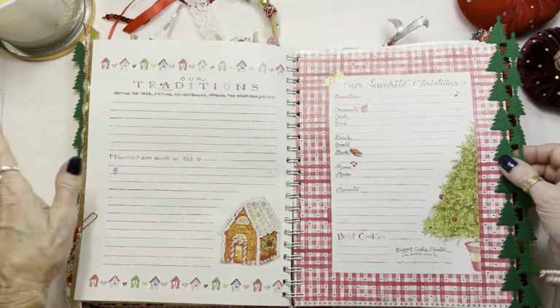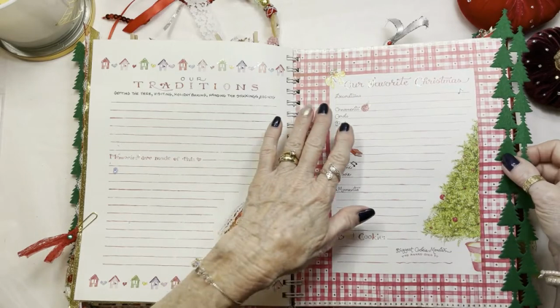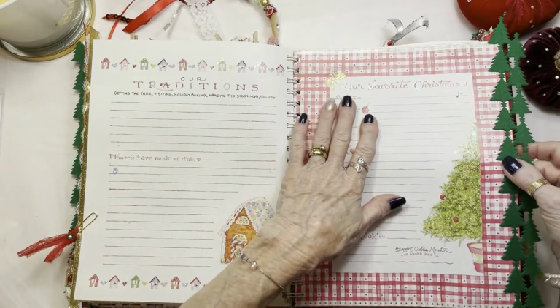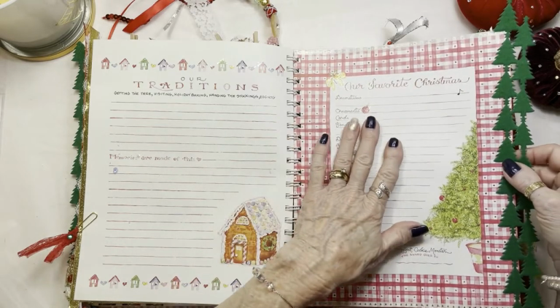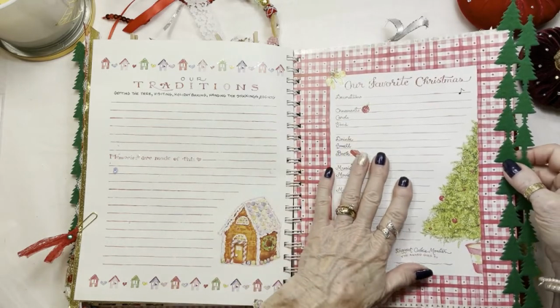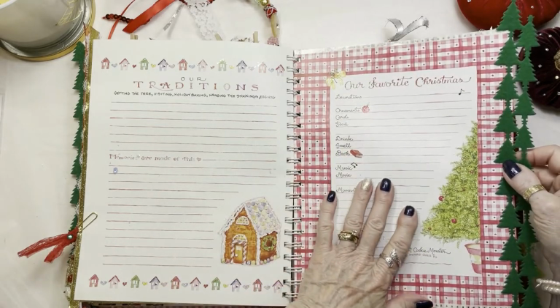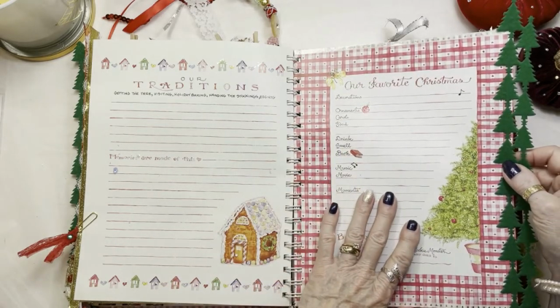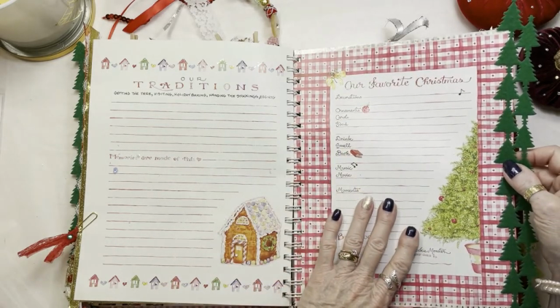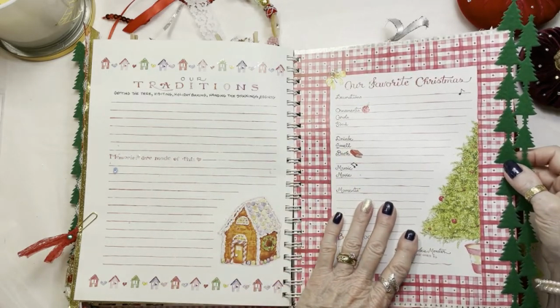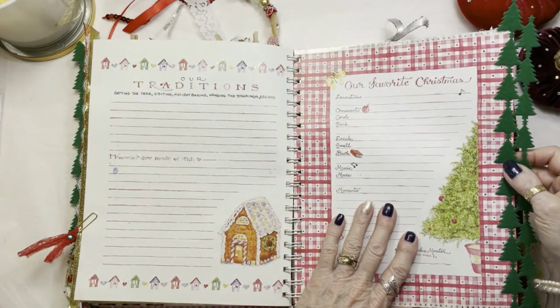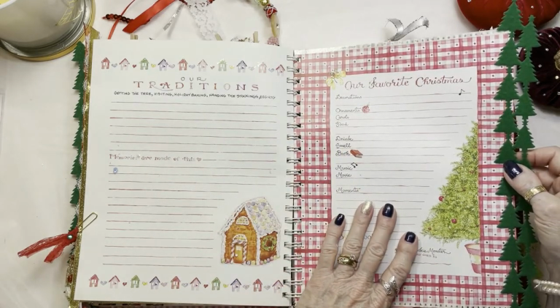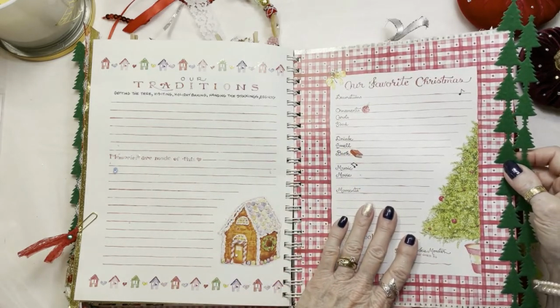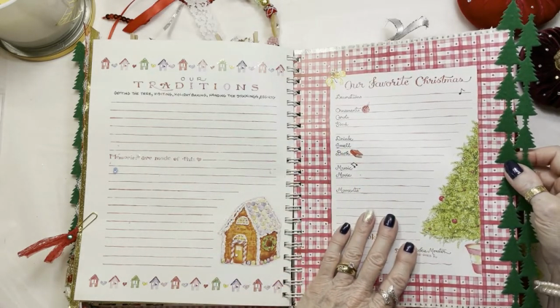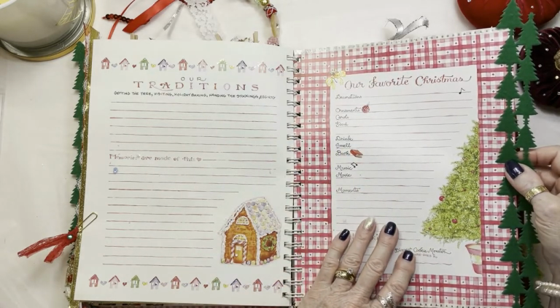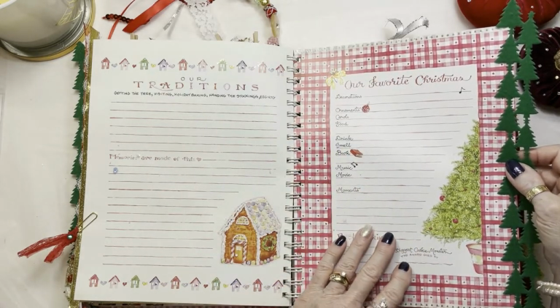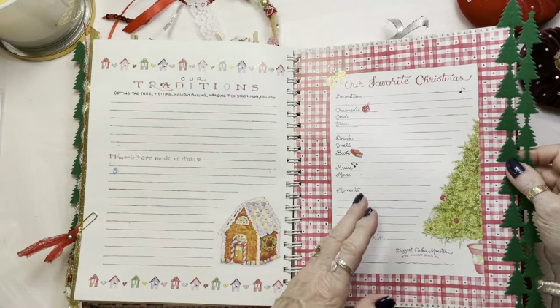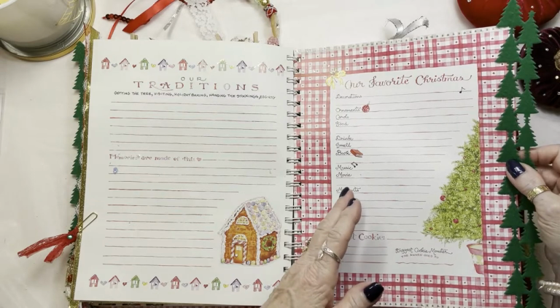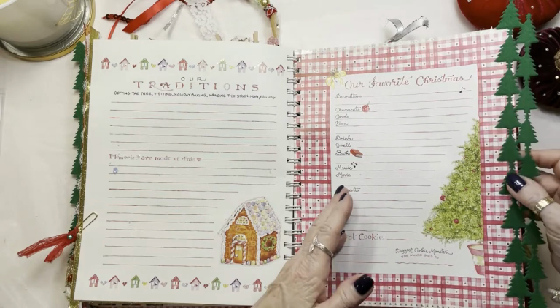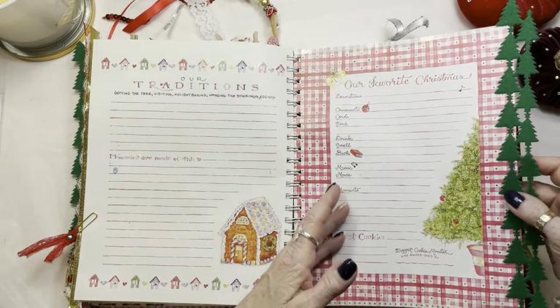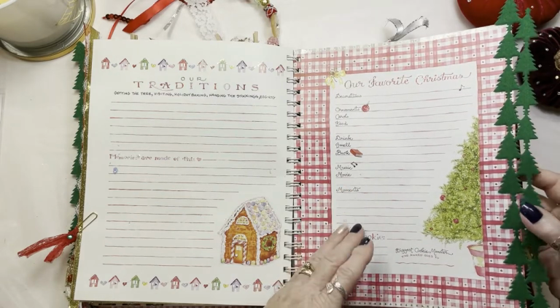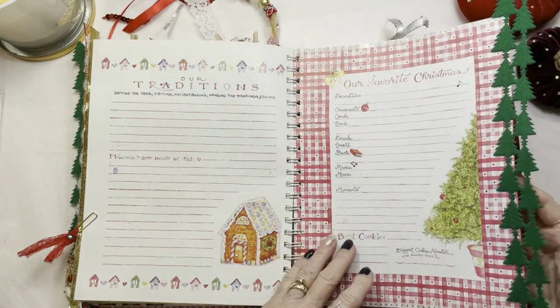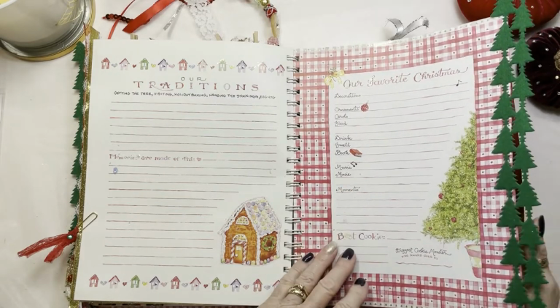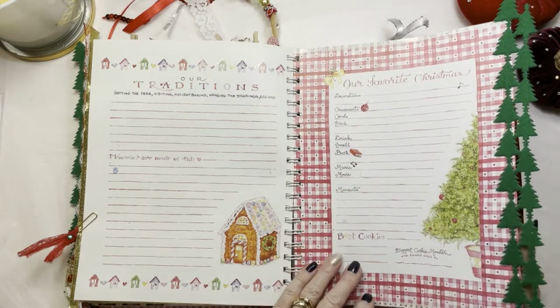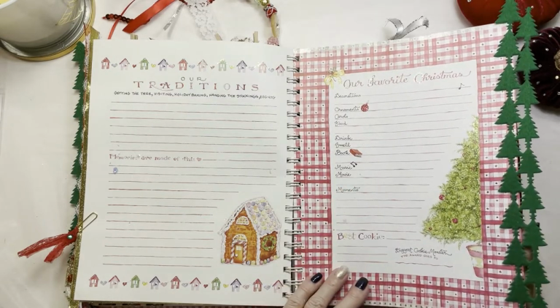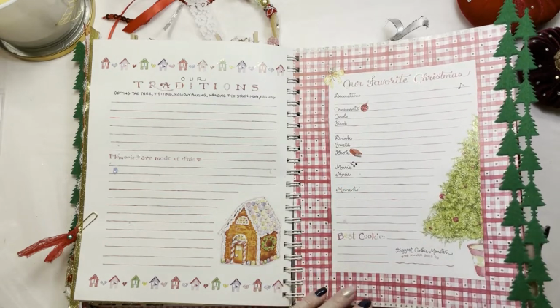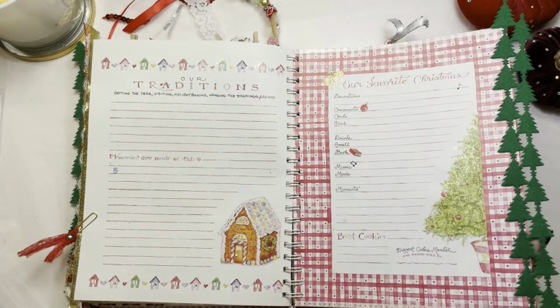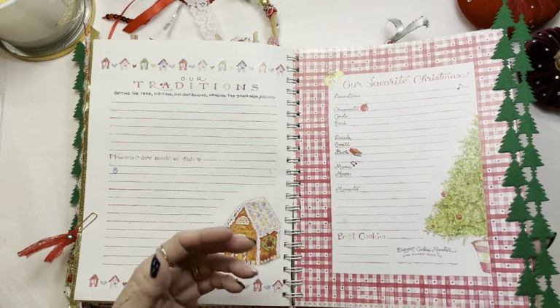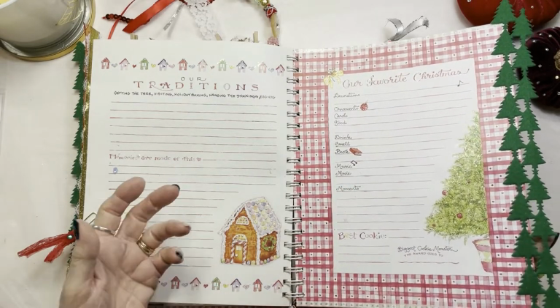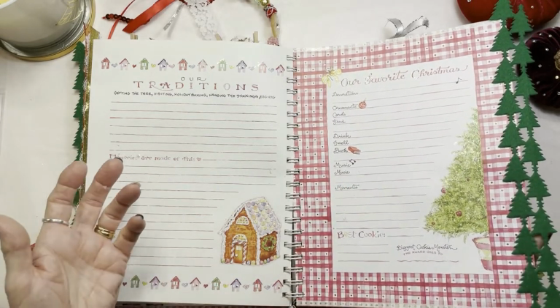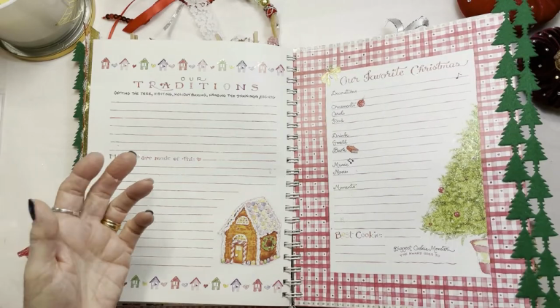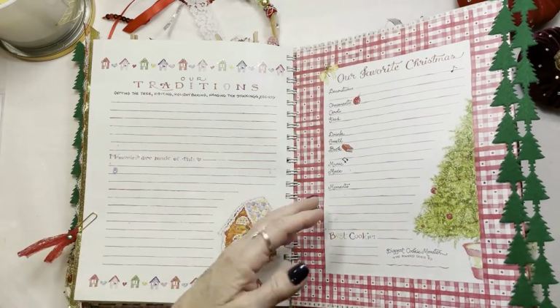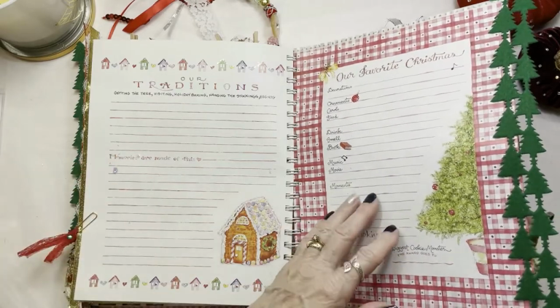This is where you'd write your family favorites — your decorations, your ornaments, your favorite Christmas carols, your food, your drink, just little mementos.